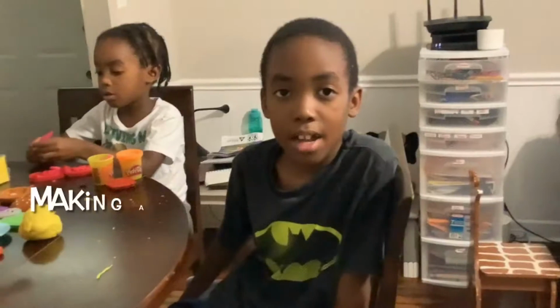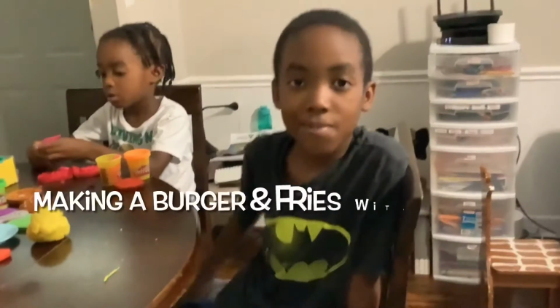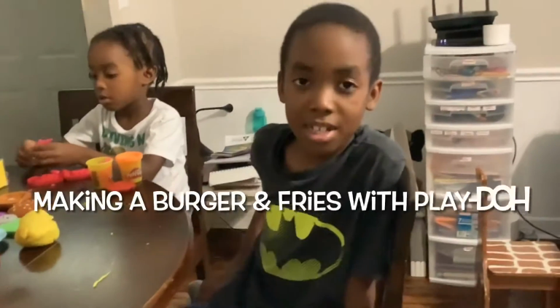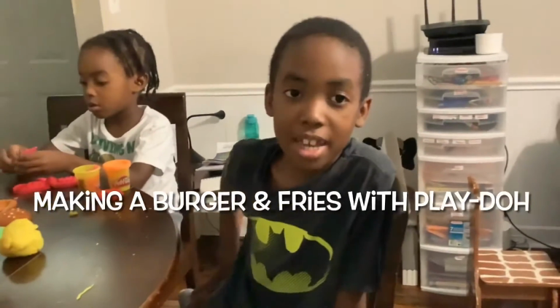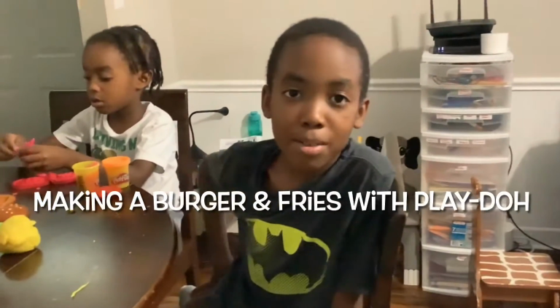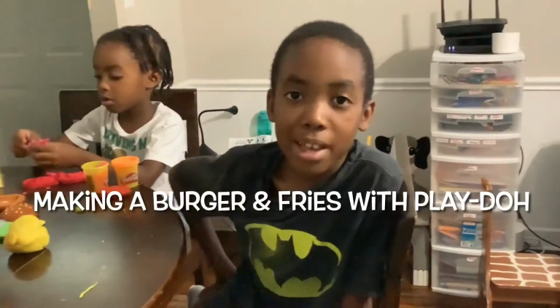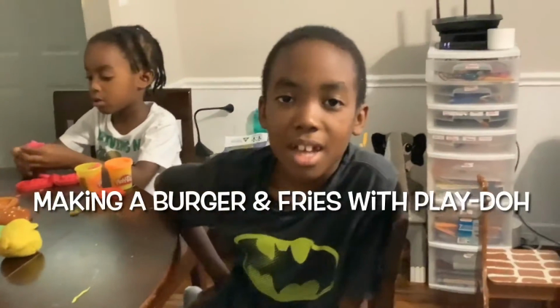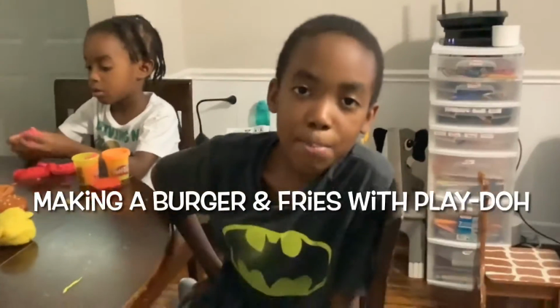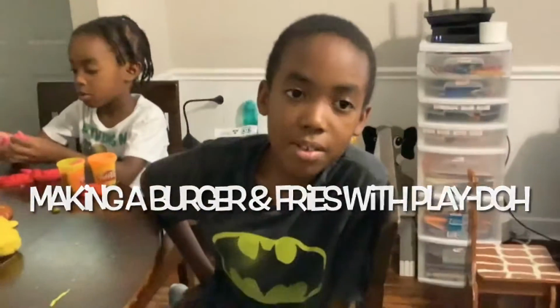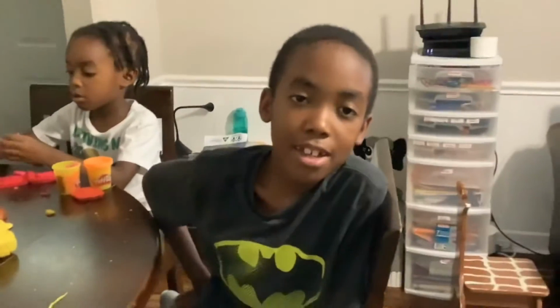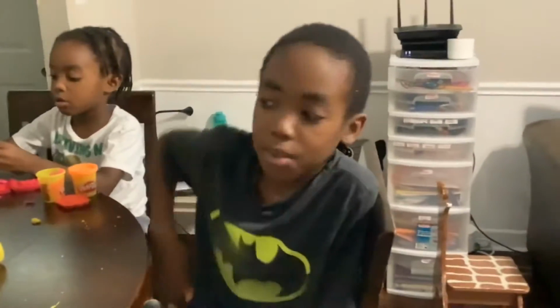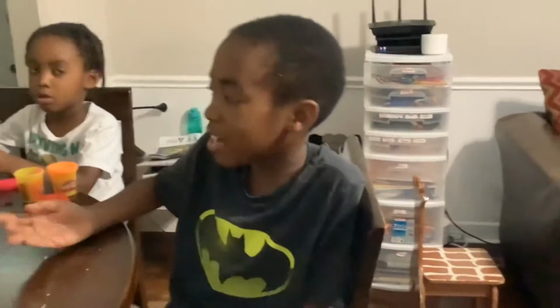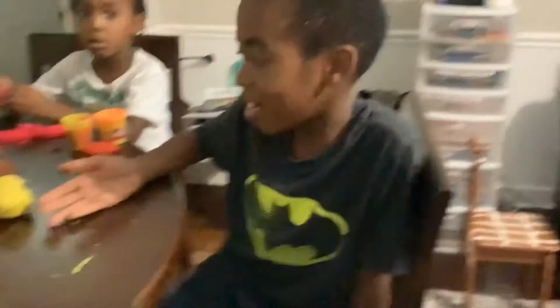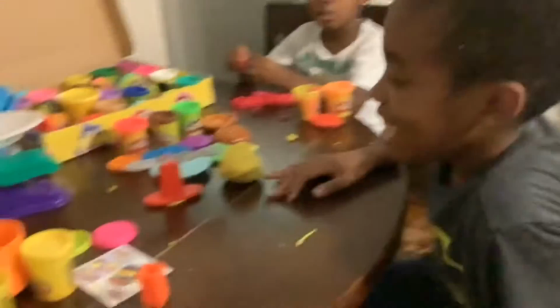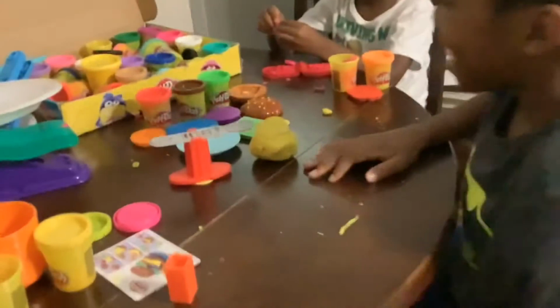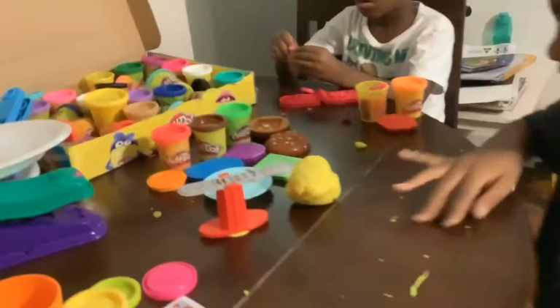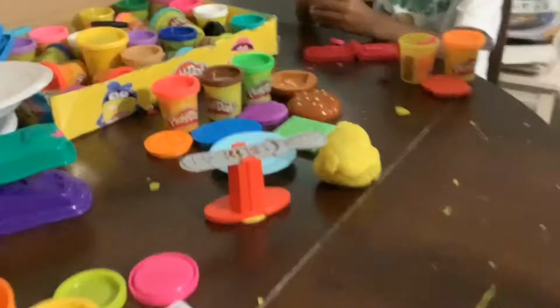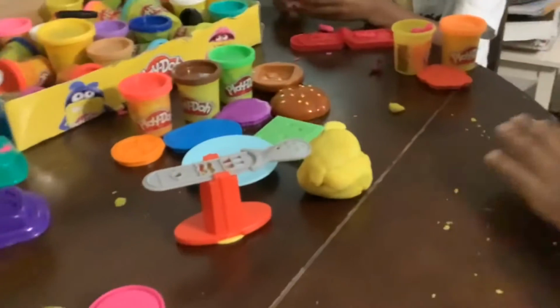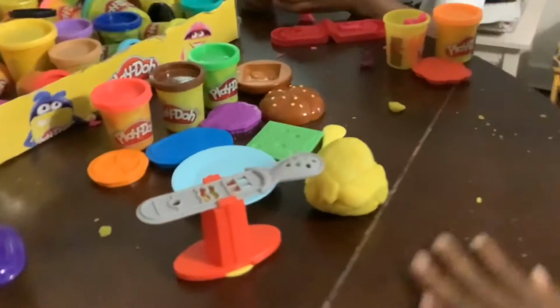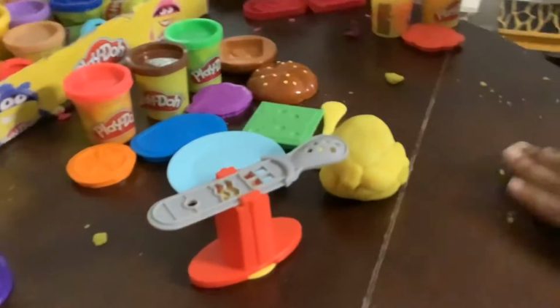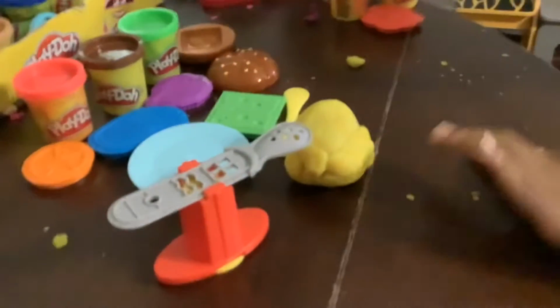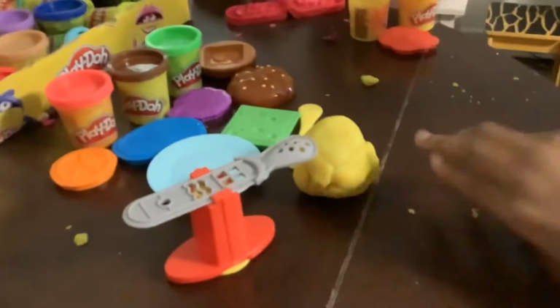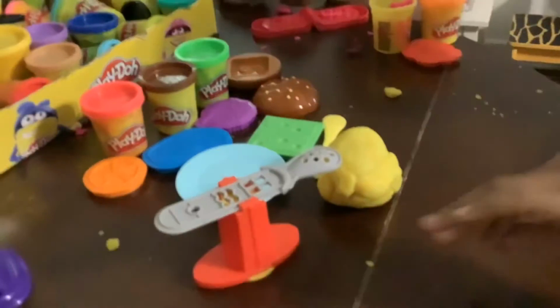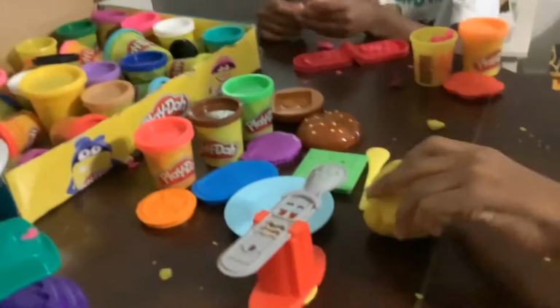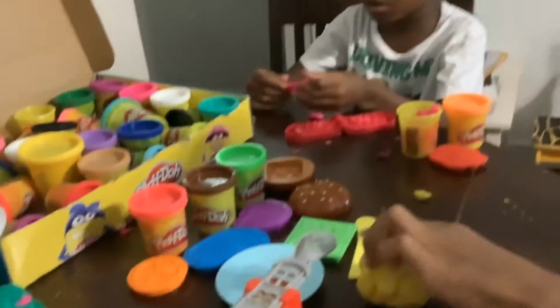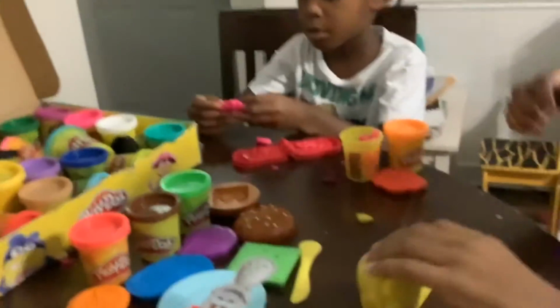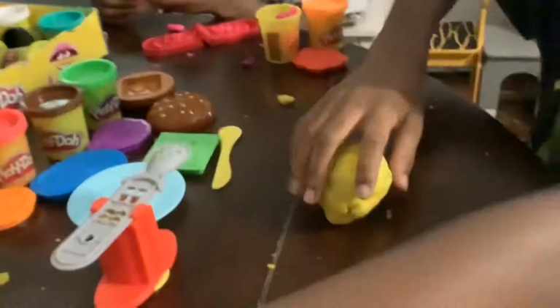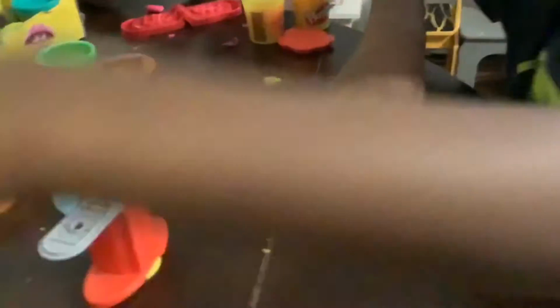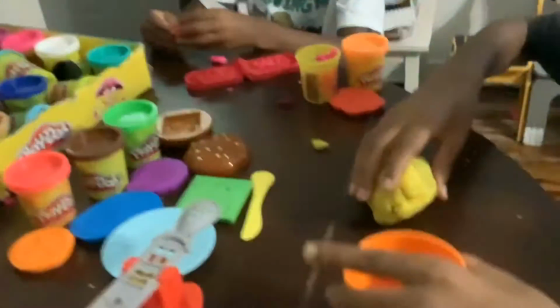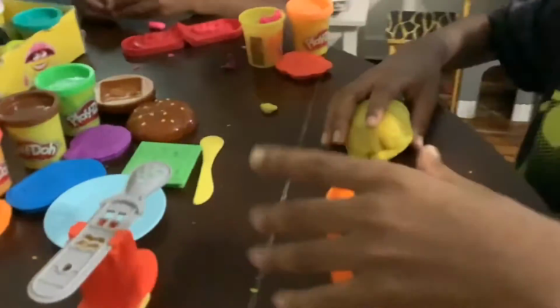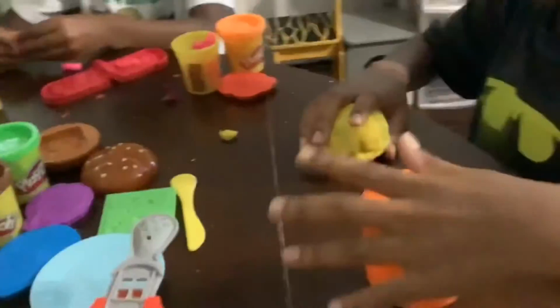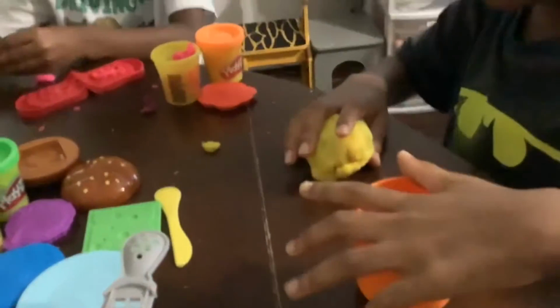Hello, today we'll be making a burger and fries with play-doh. Right now we have all the stuff right here. Let's start with the fries.